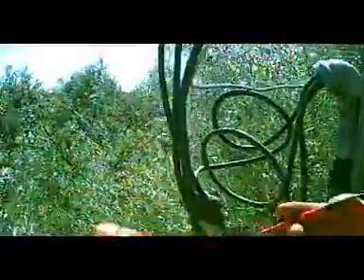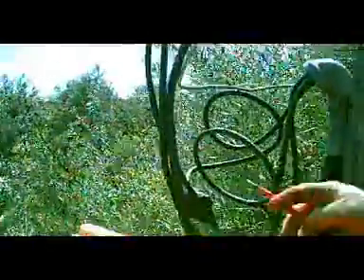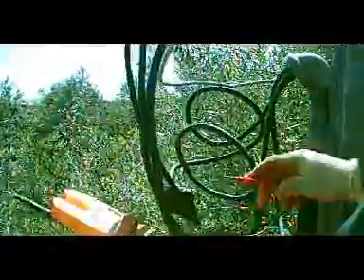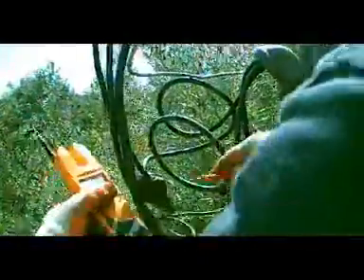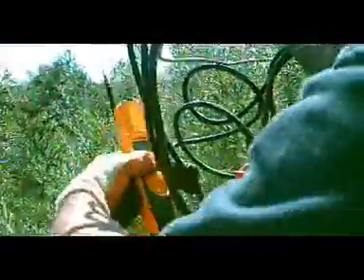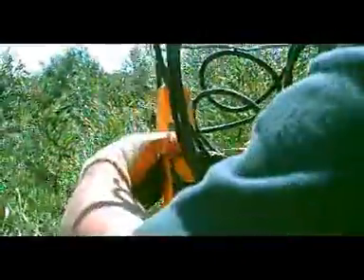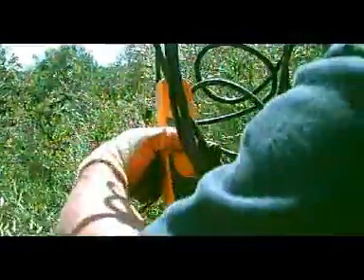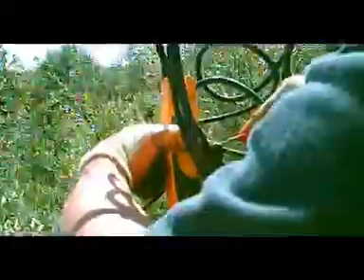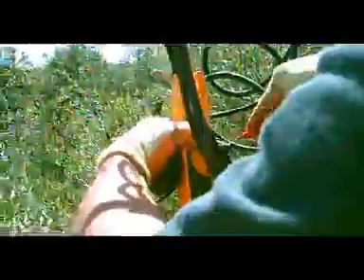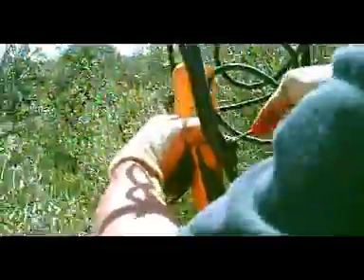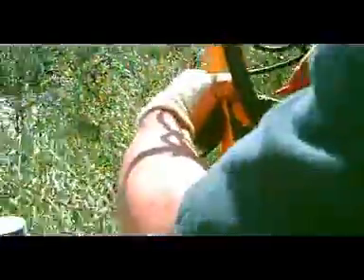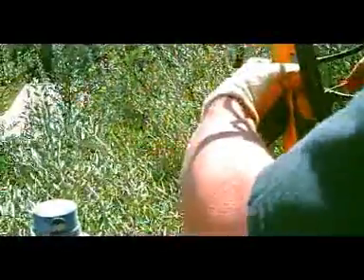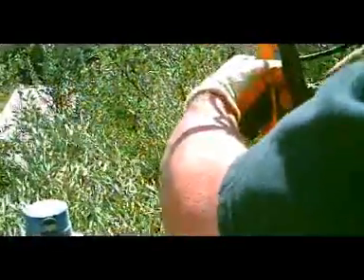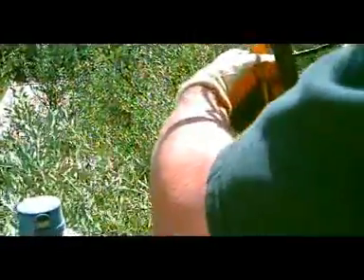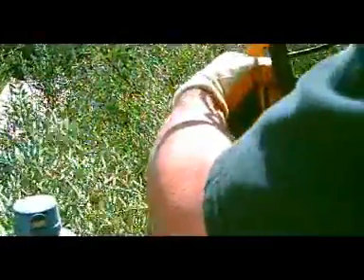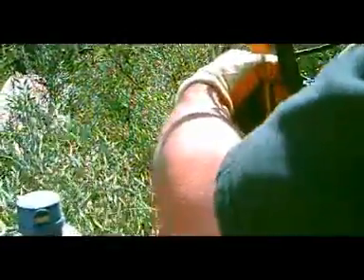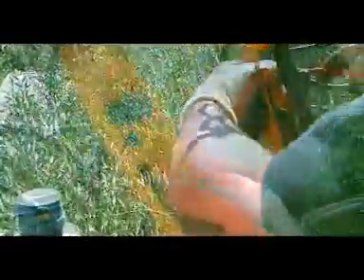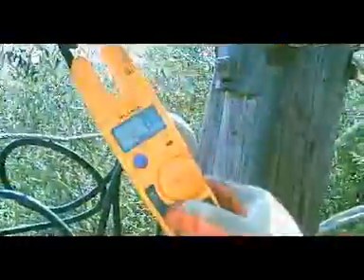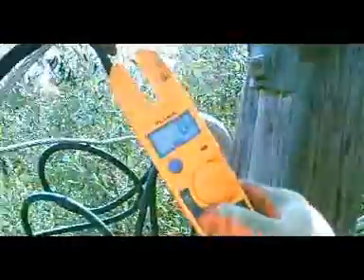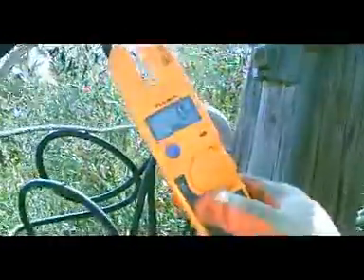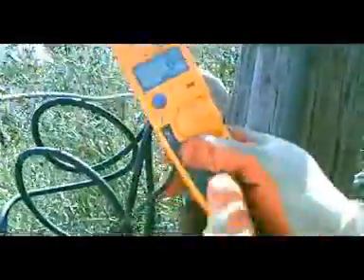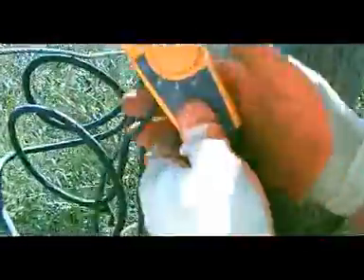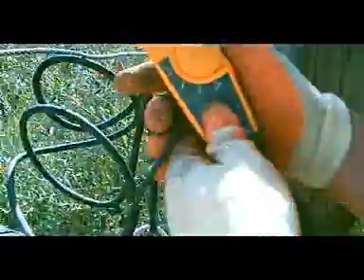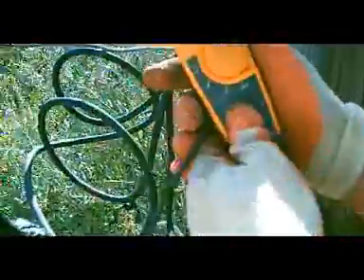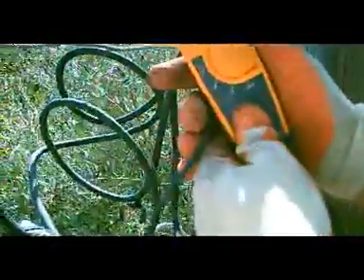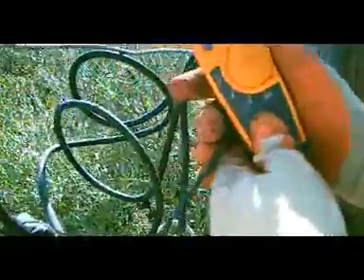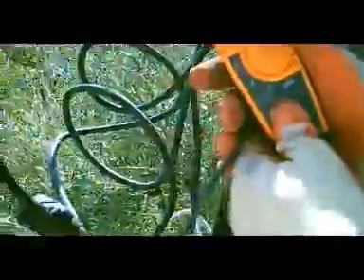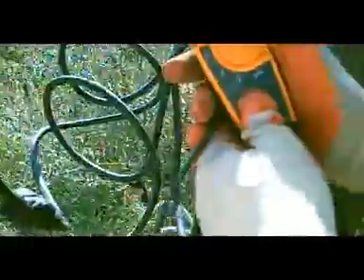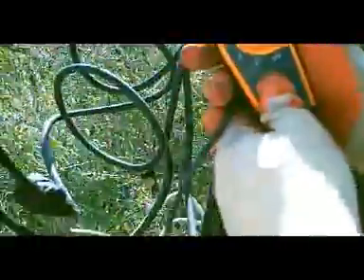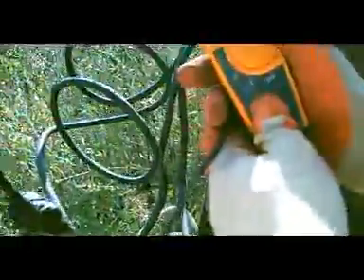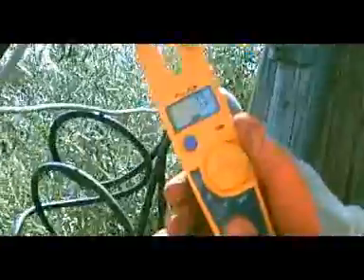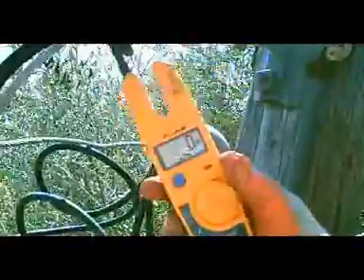When I saw the difference in the voltage it didn't really bother me any. I just didn't want to — I could touch the...